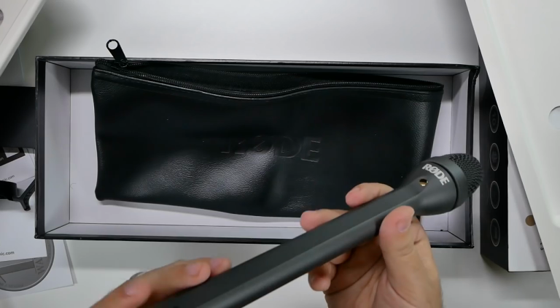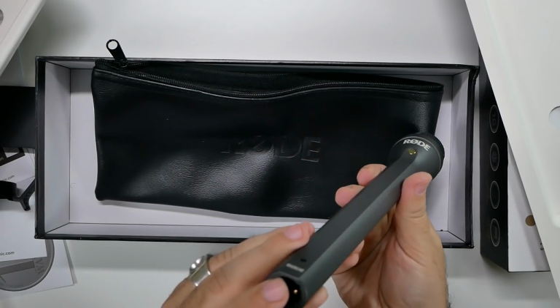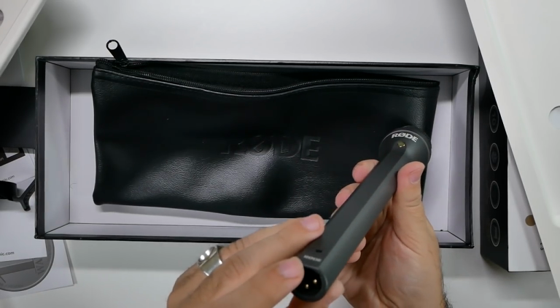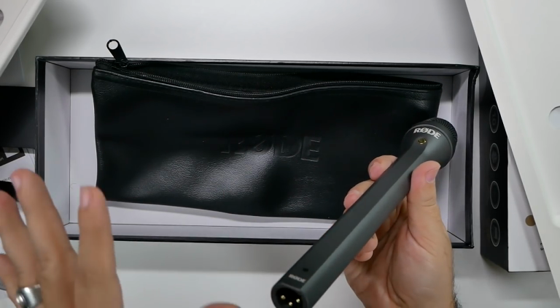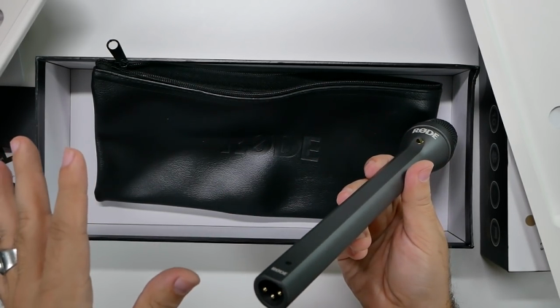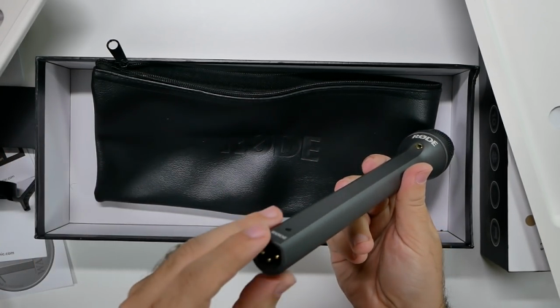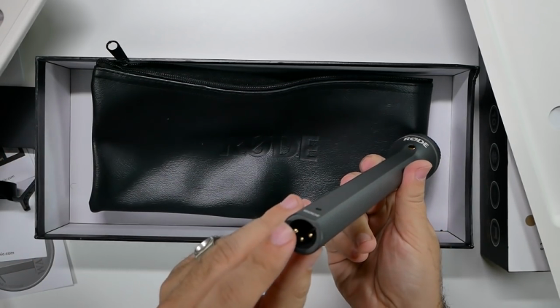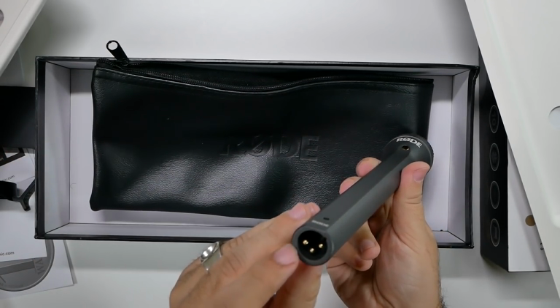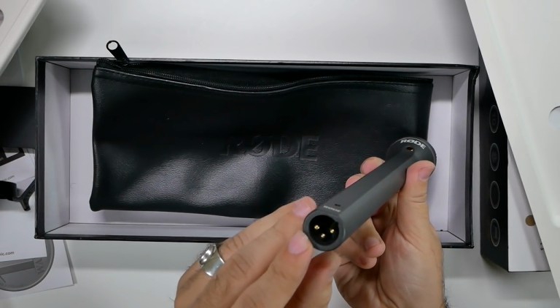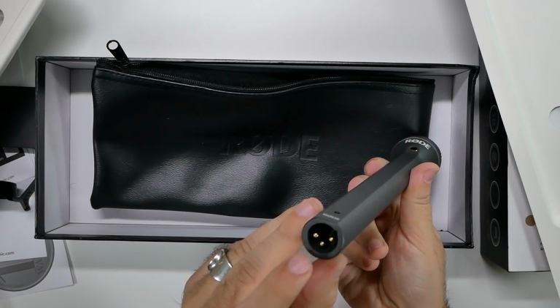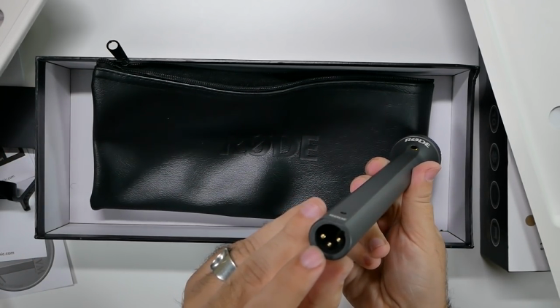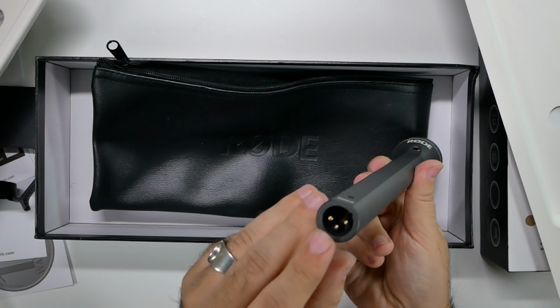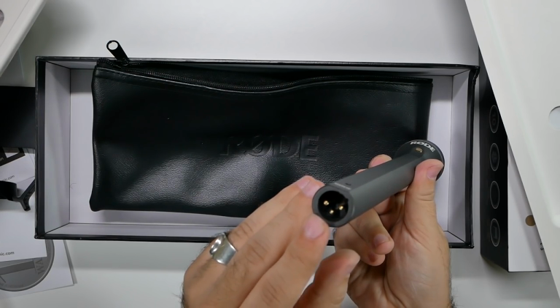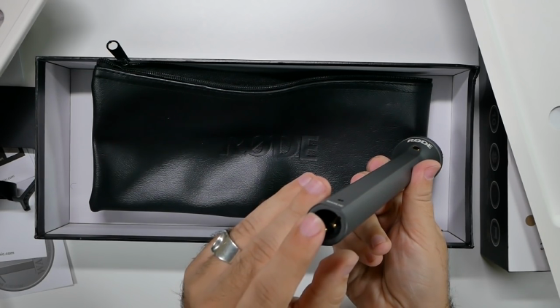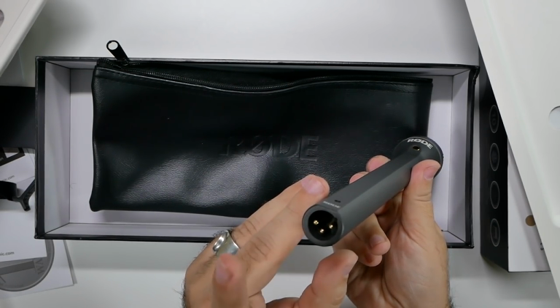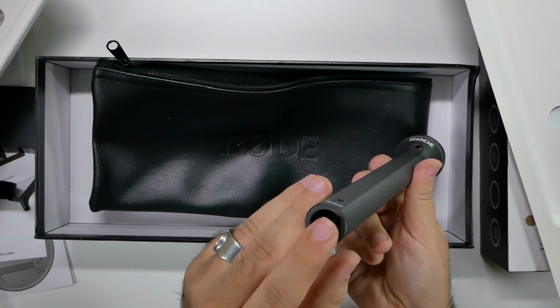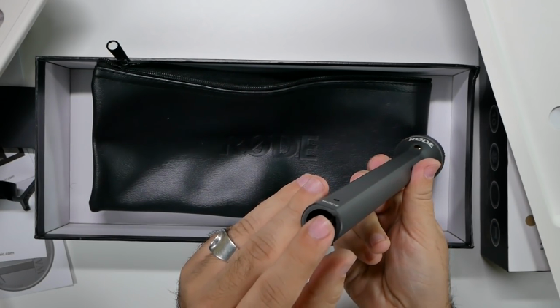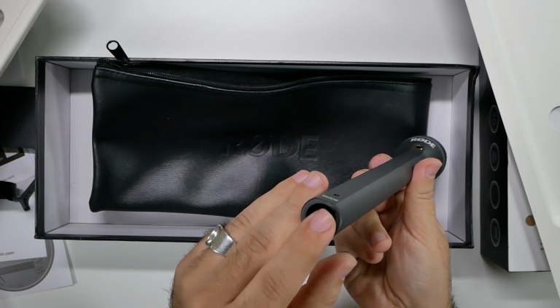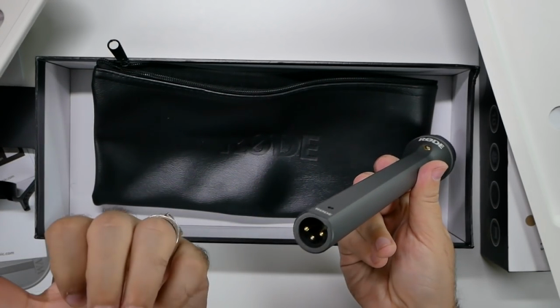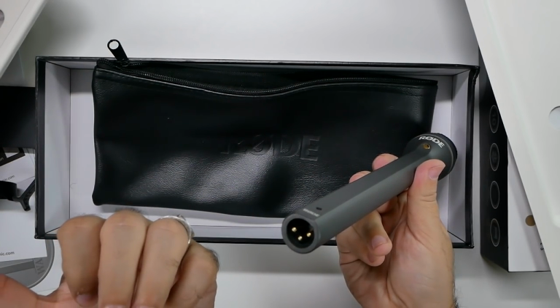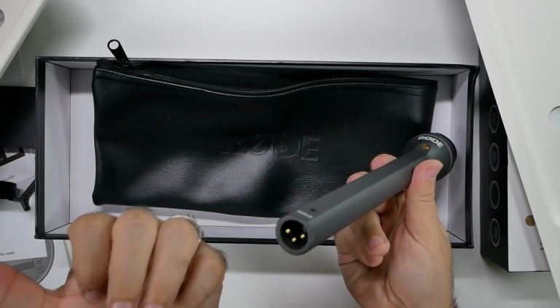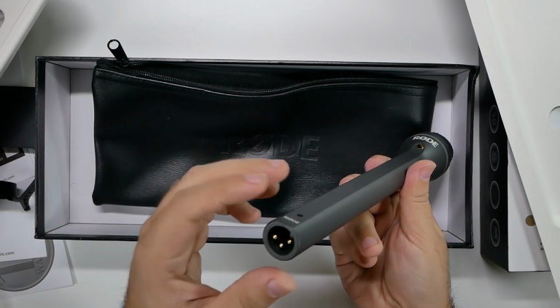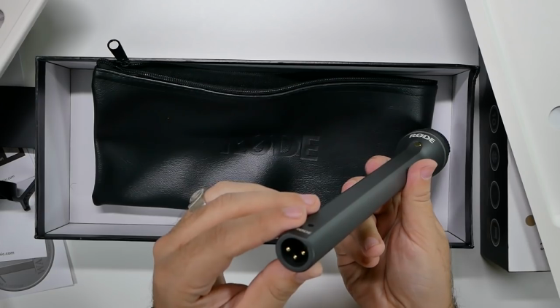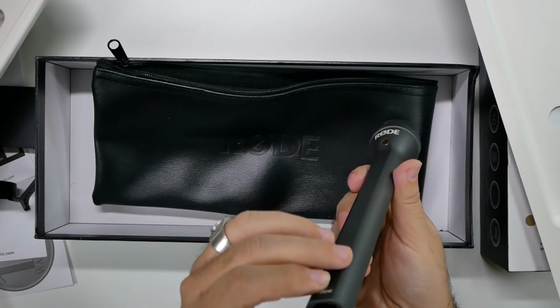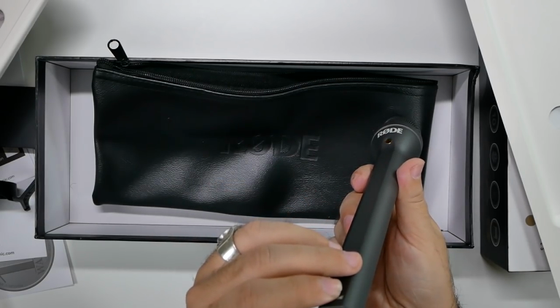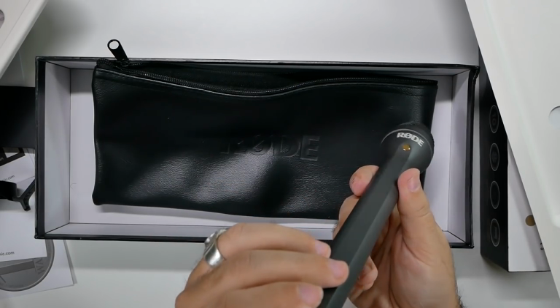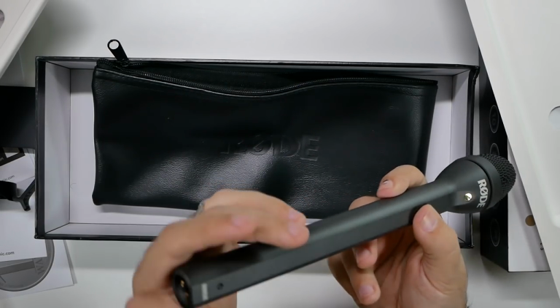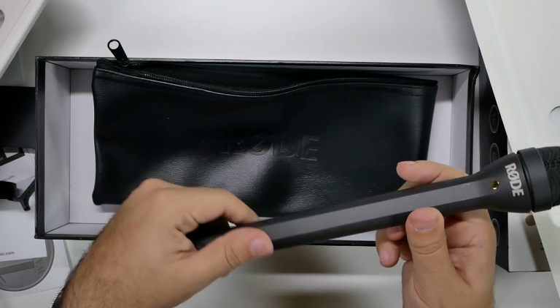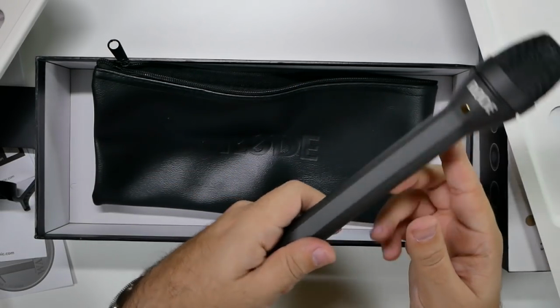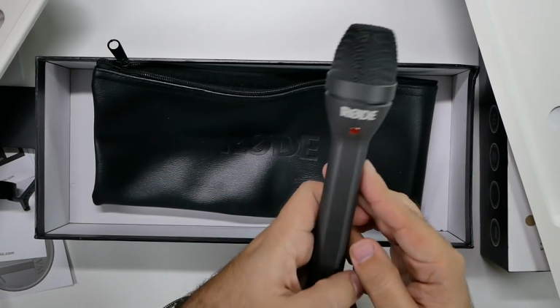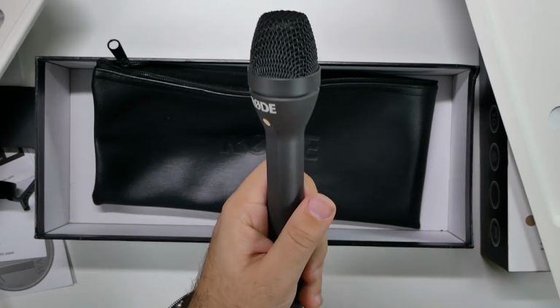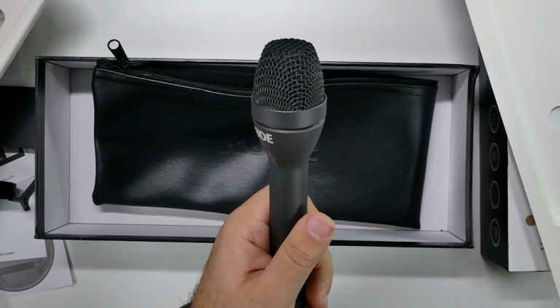It doesn't come with the cable, it looks like. It has the standard XLR exit, and then you put it to a mini. So we're going to test it out and see how it goes.